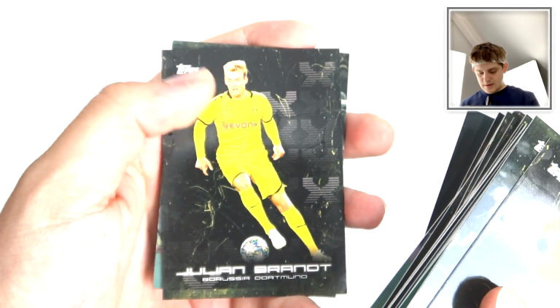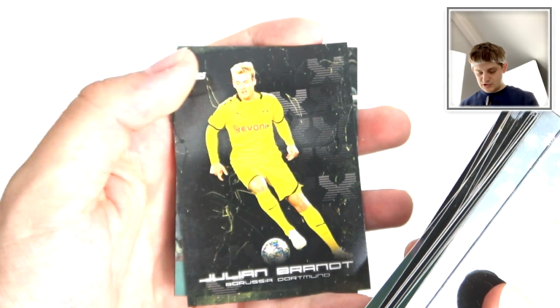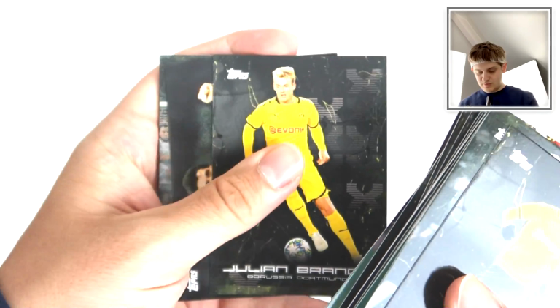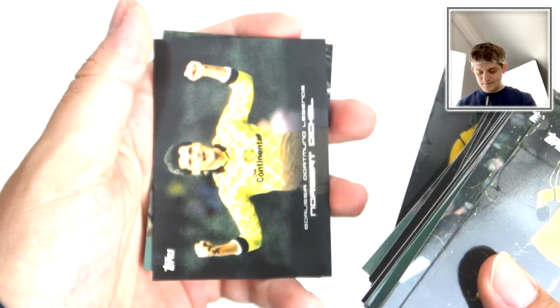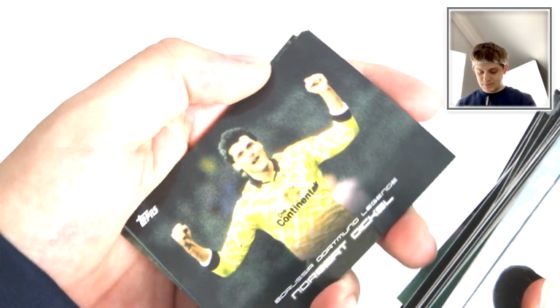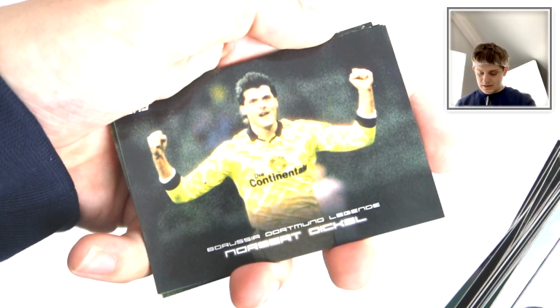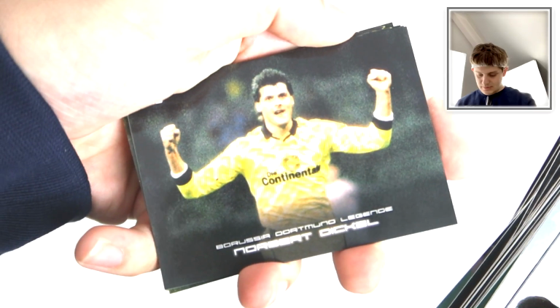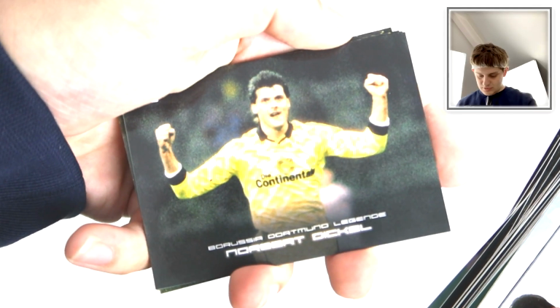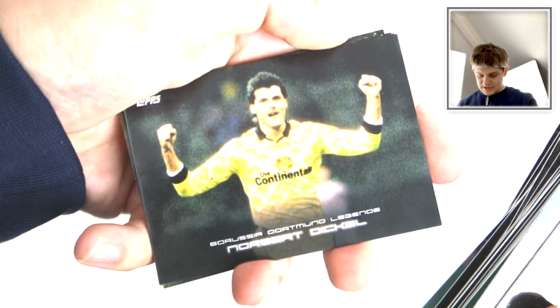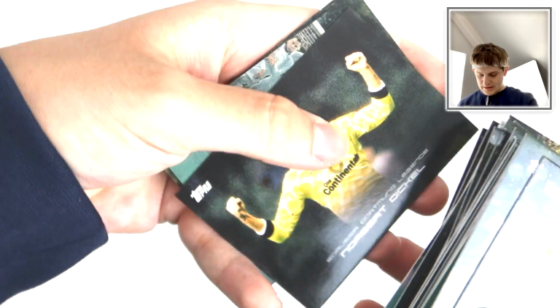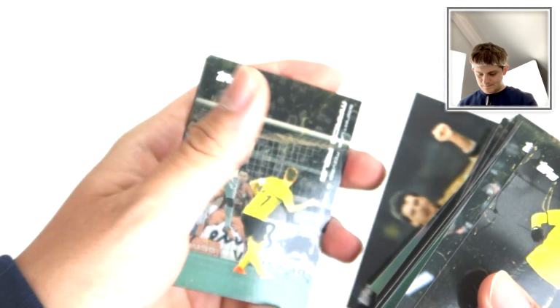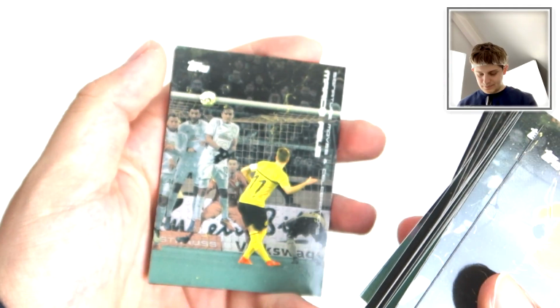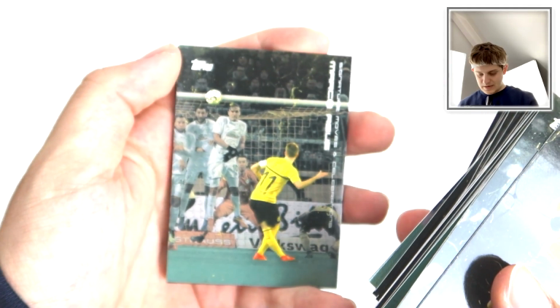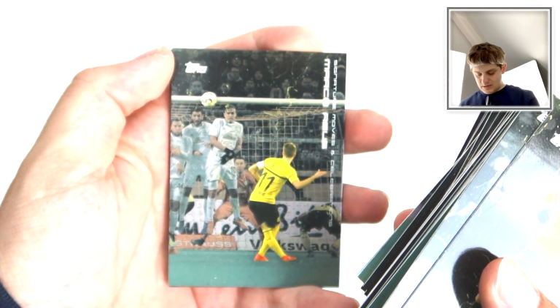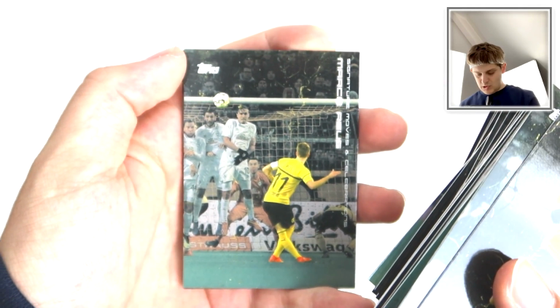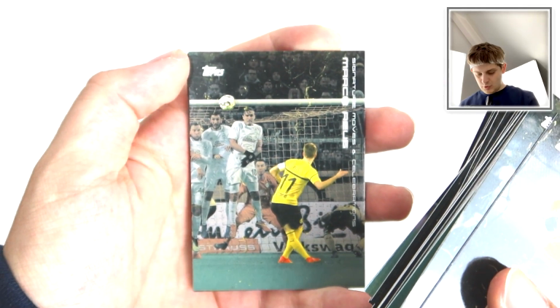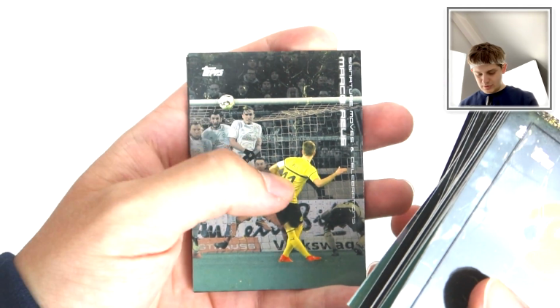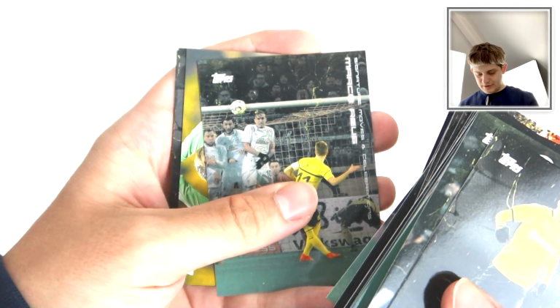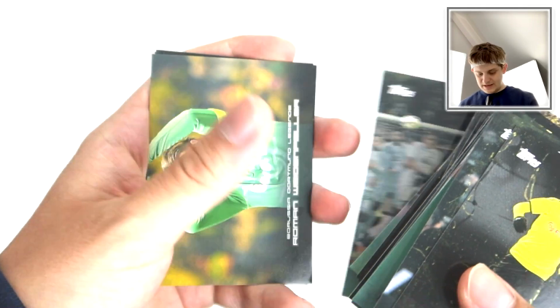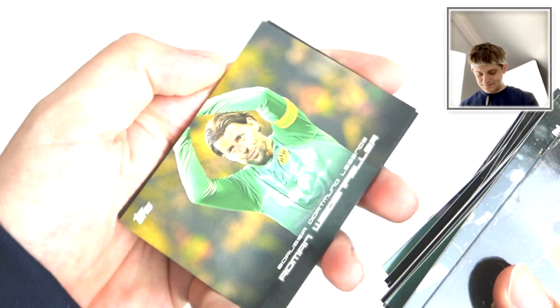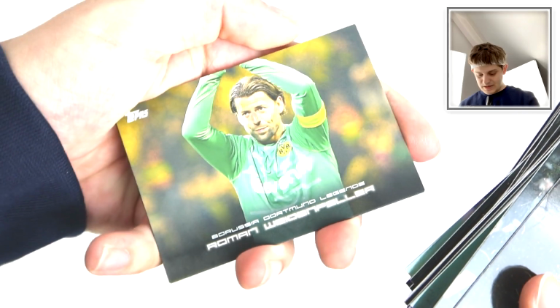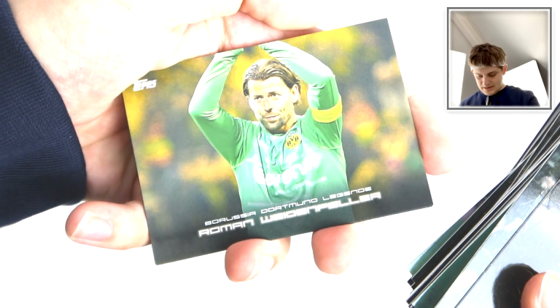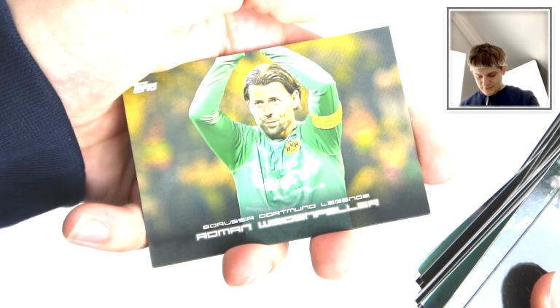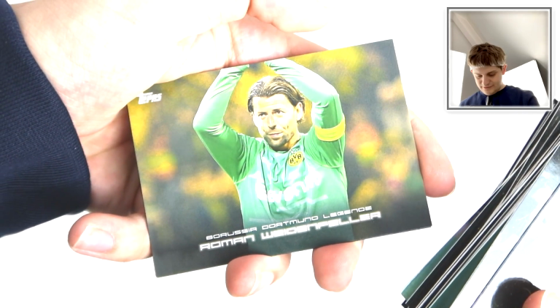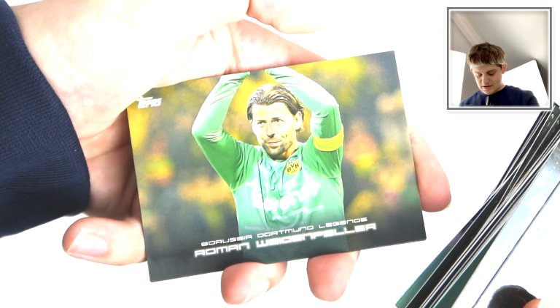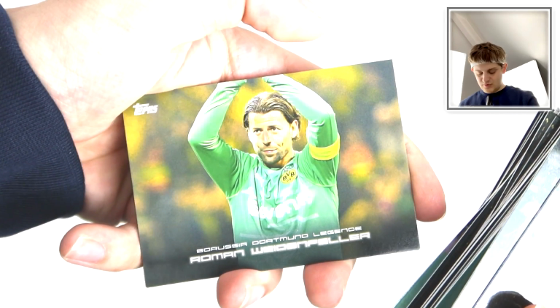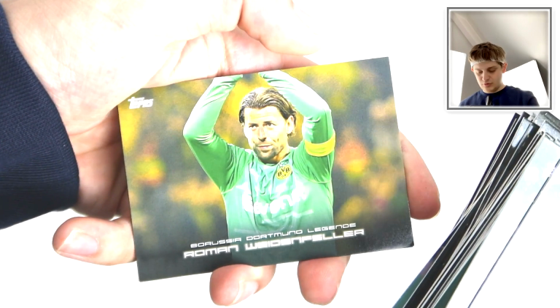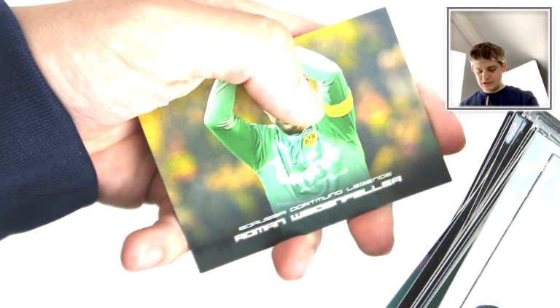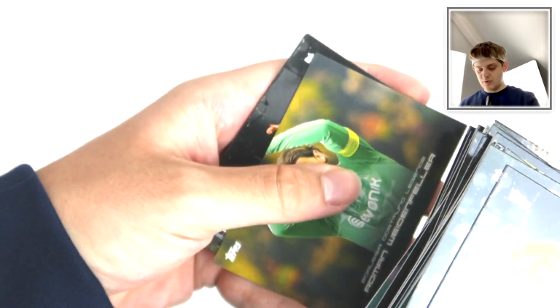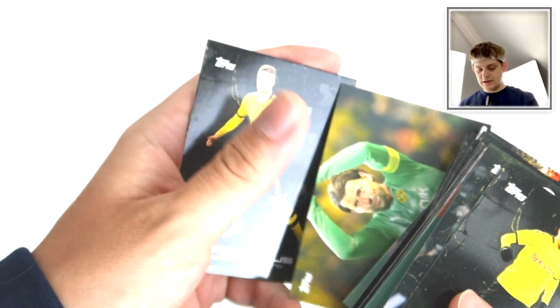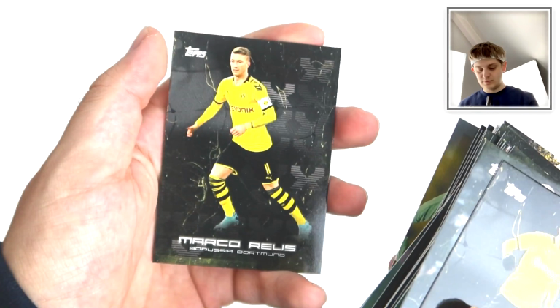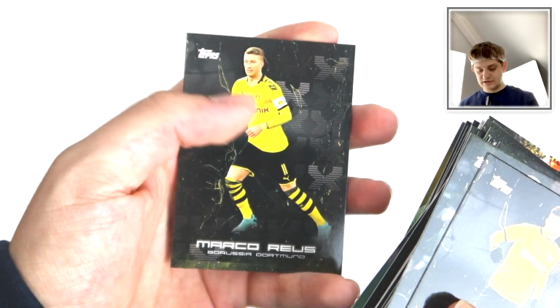There's Julian Brandt. We've got Dikel. Marco Reus scoring a free kick. Weidenfeller - another Borussia Dortmund legend. What a player he was back in his day.